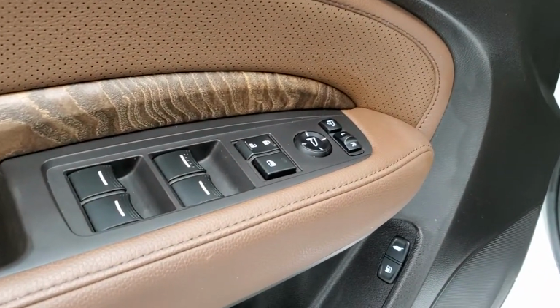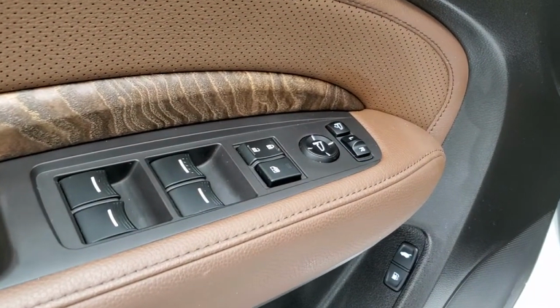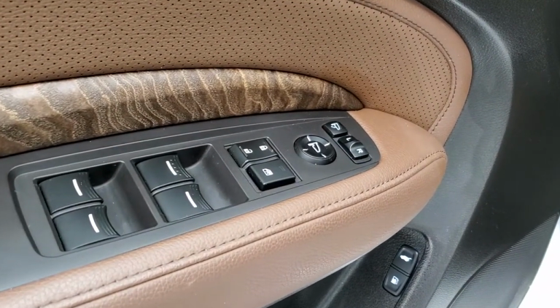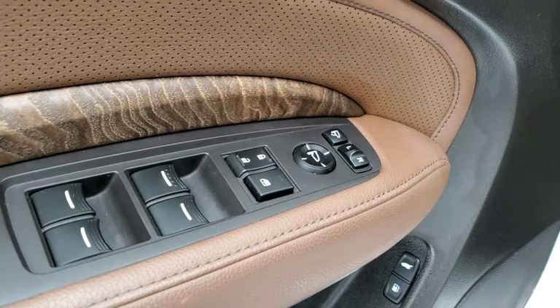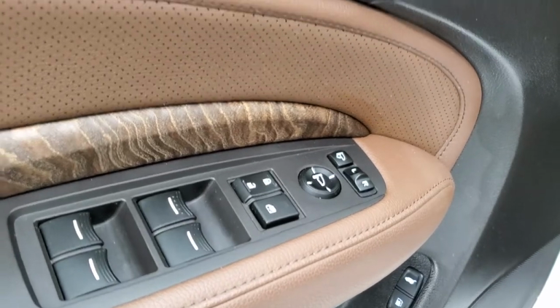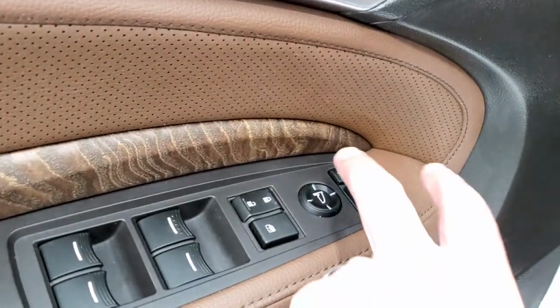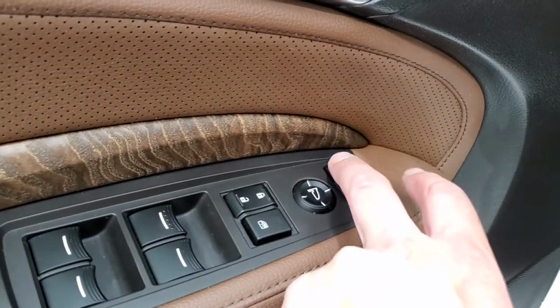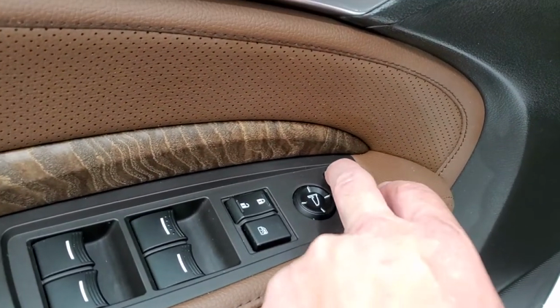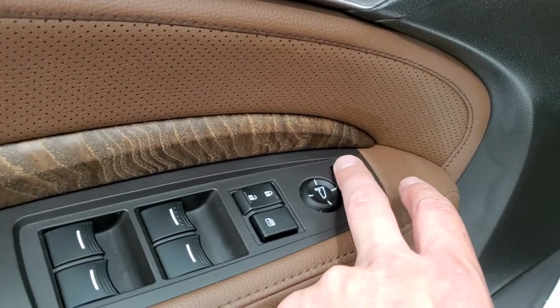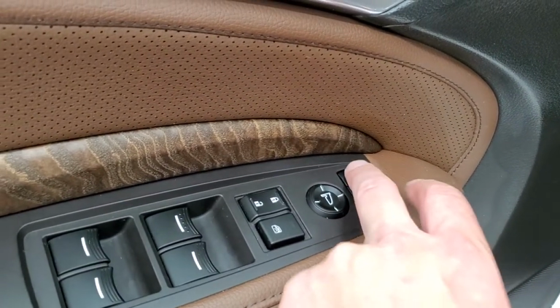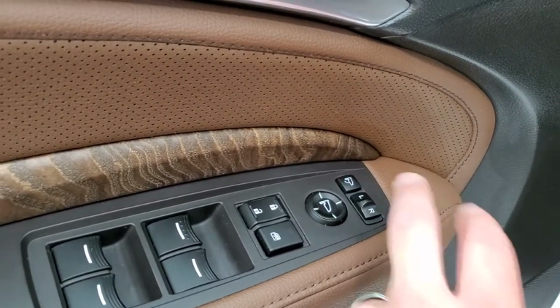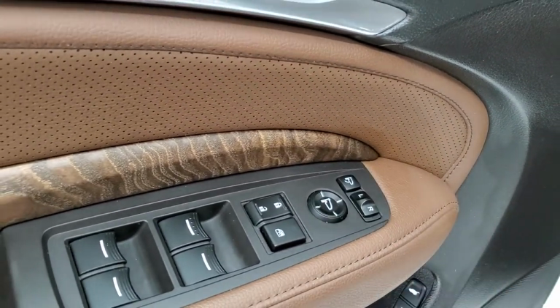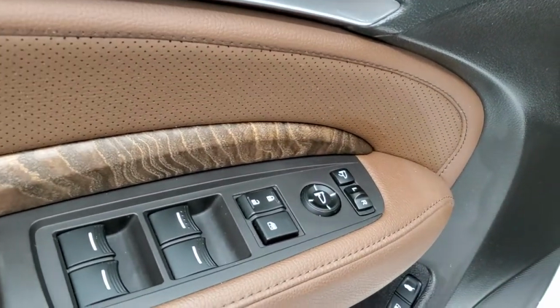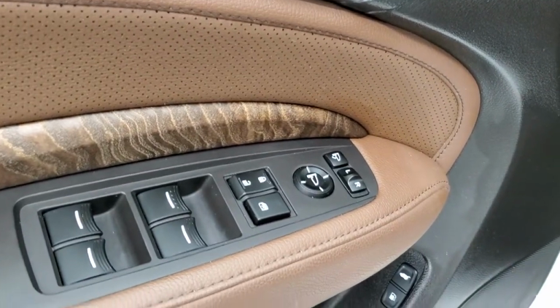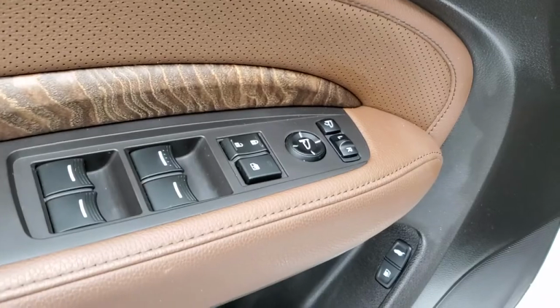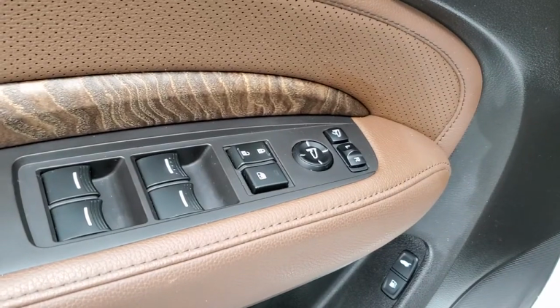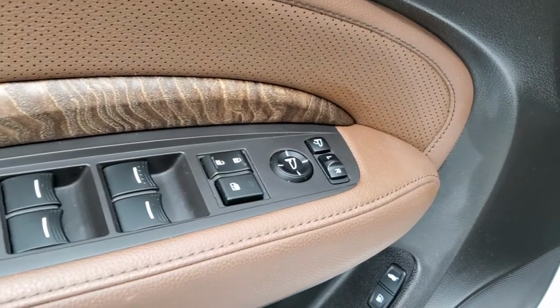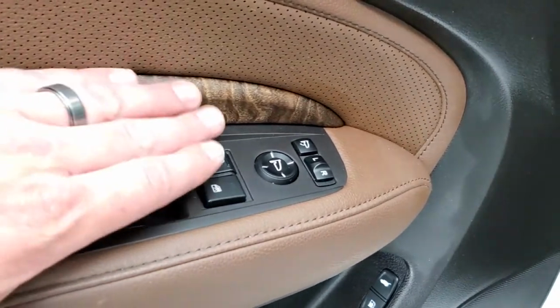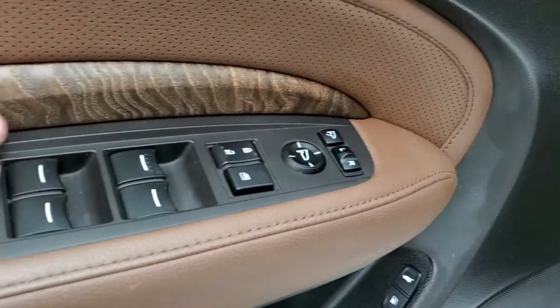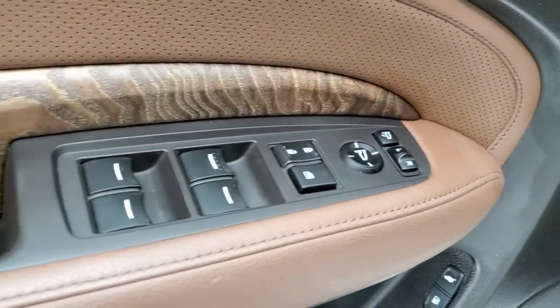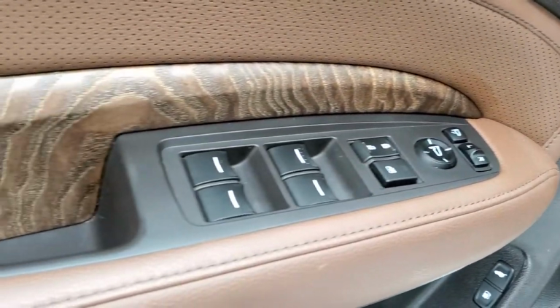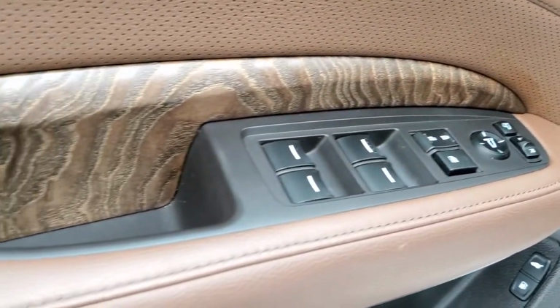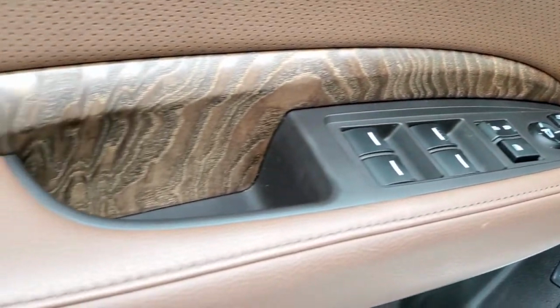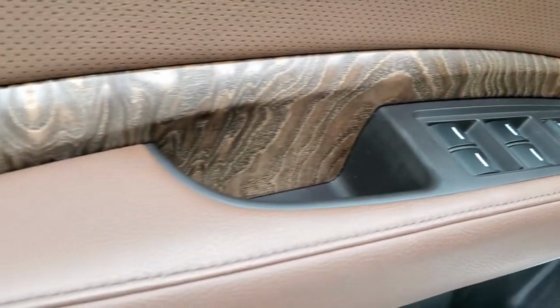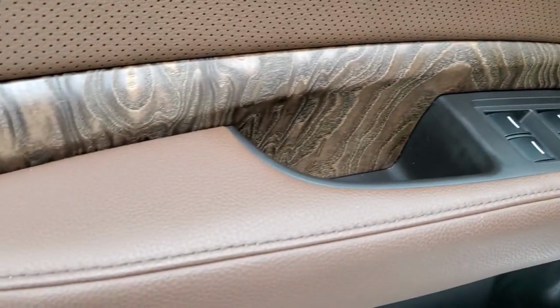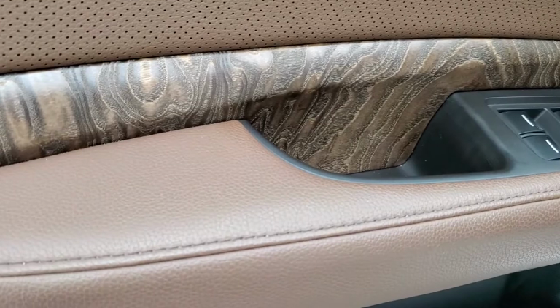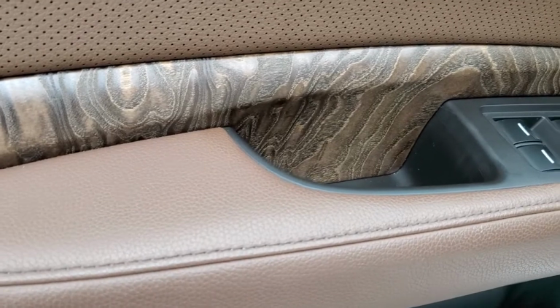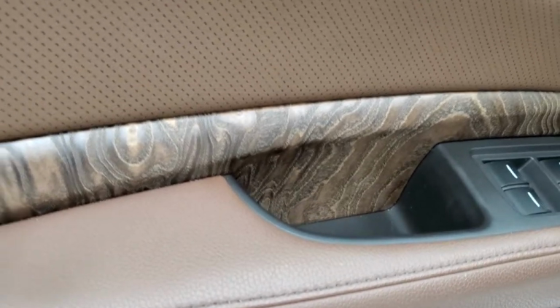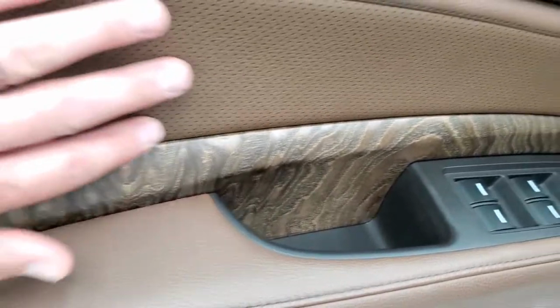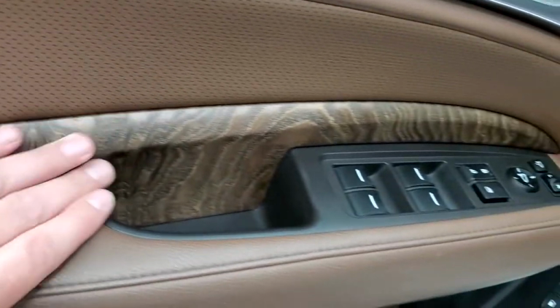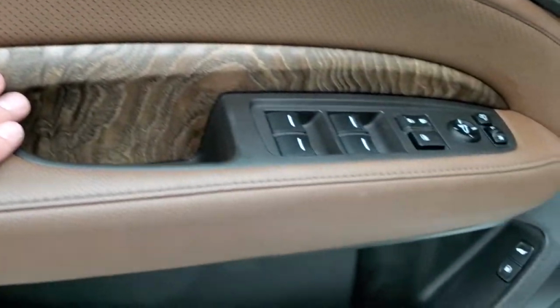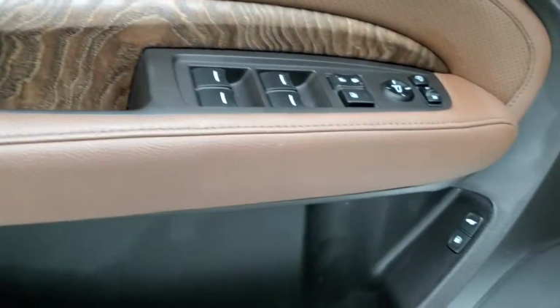Power windows, power locks, power mirrors. You have to press this button to fold those mirrors in, but you have to do it when the vehicle is on. I like to point out the nice real wood grain trim on there, and then you get the leather bolsters as well.